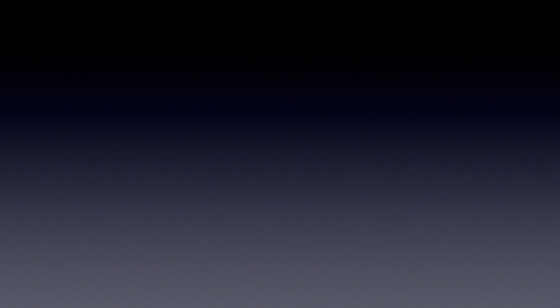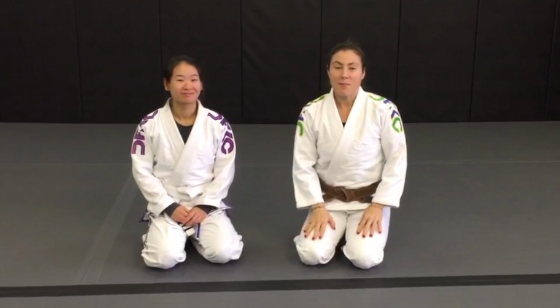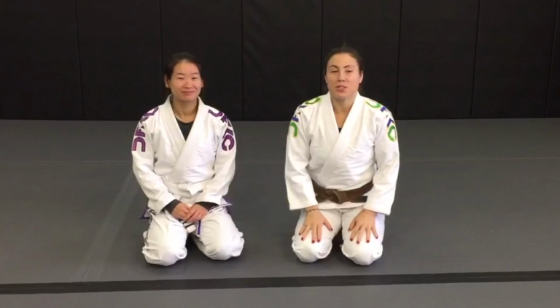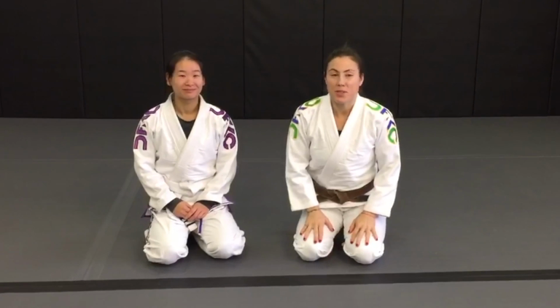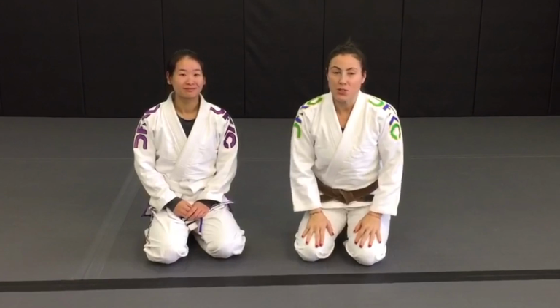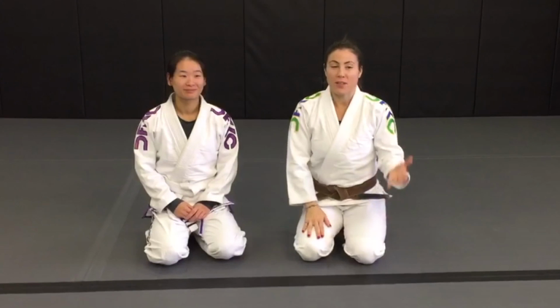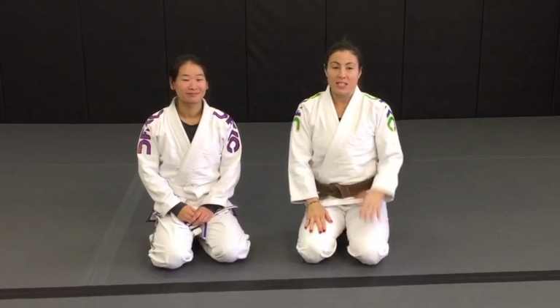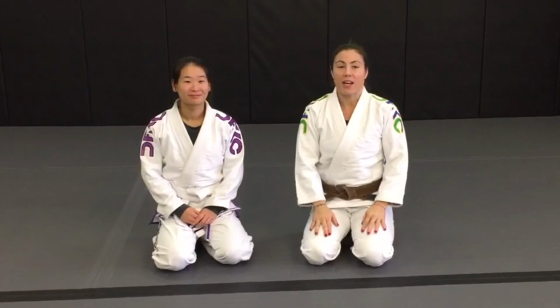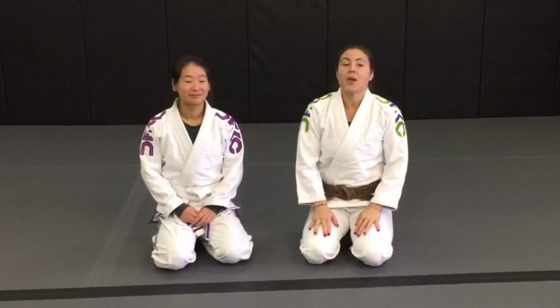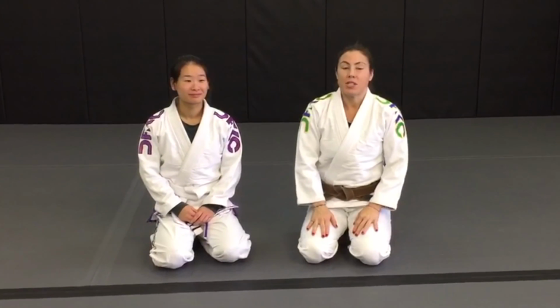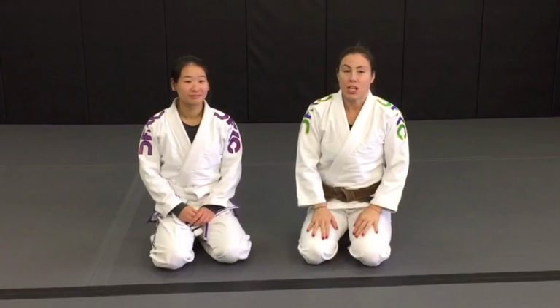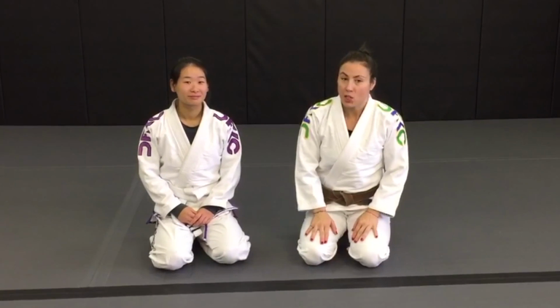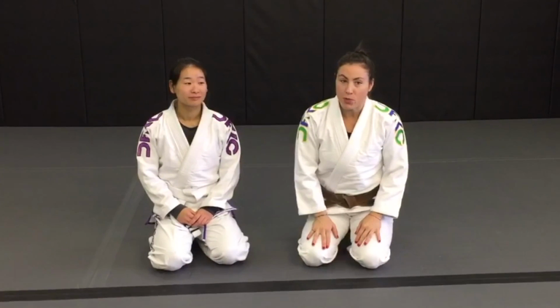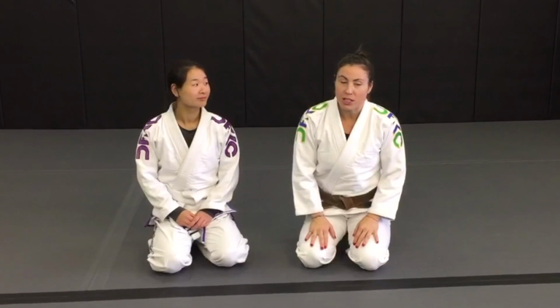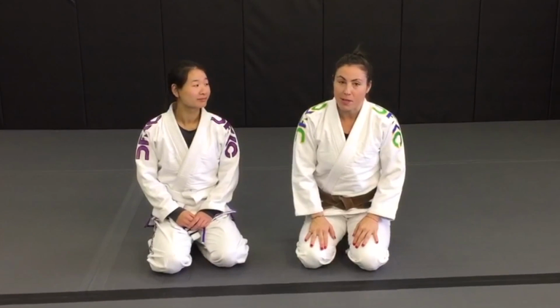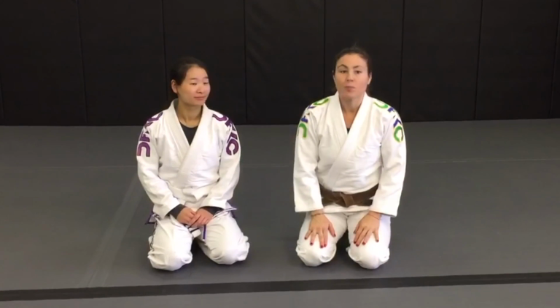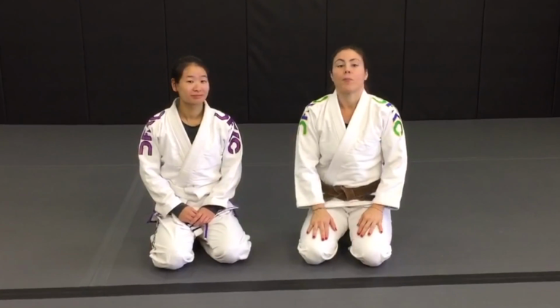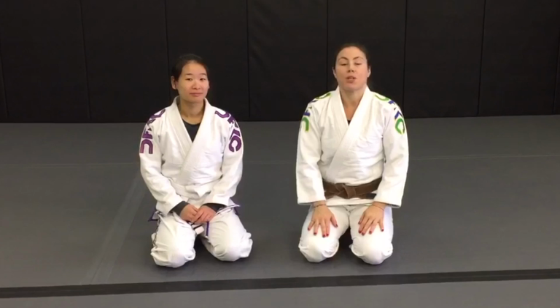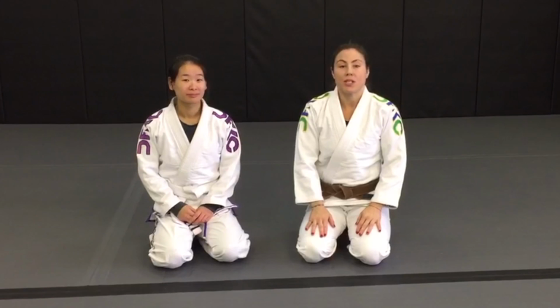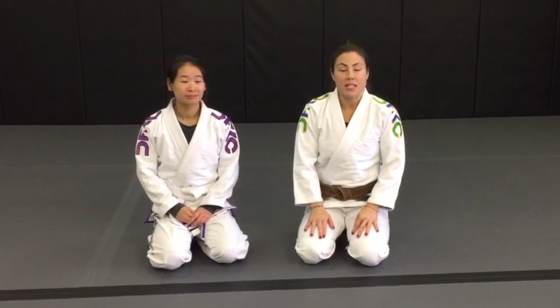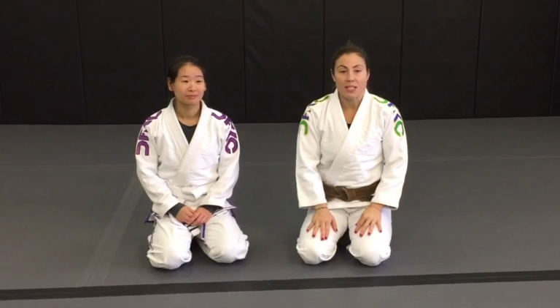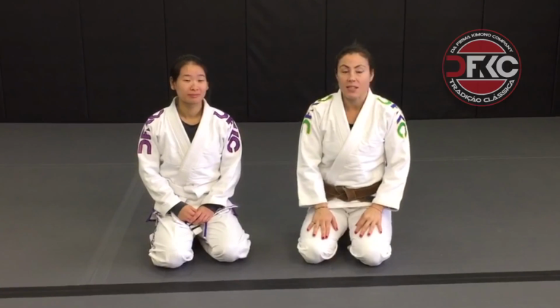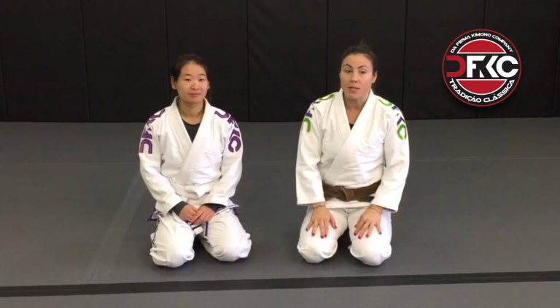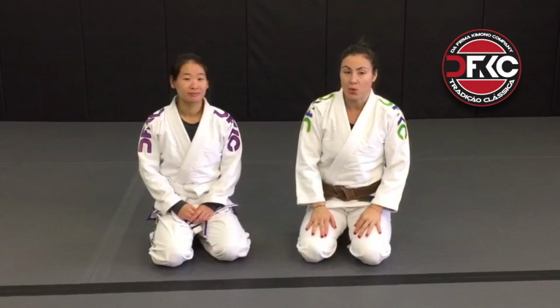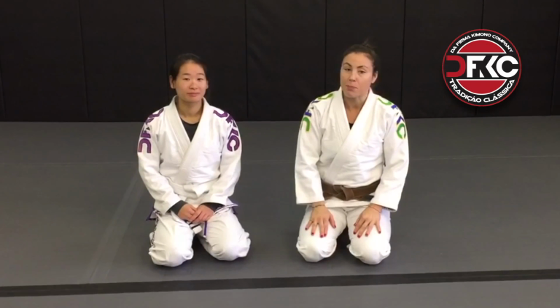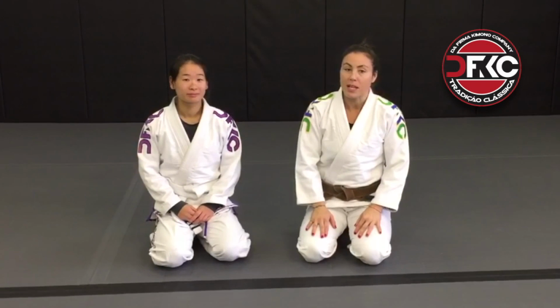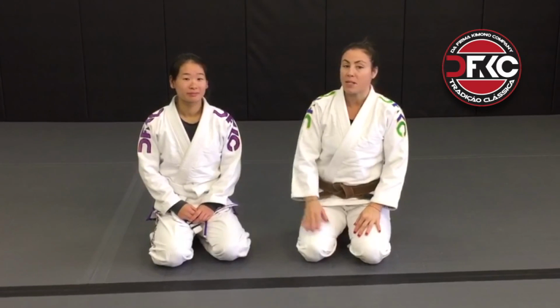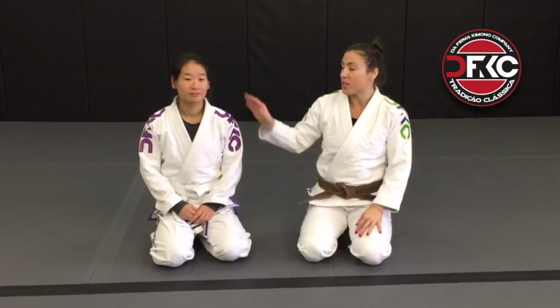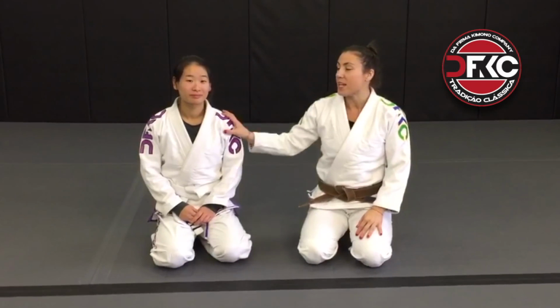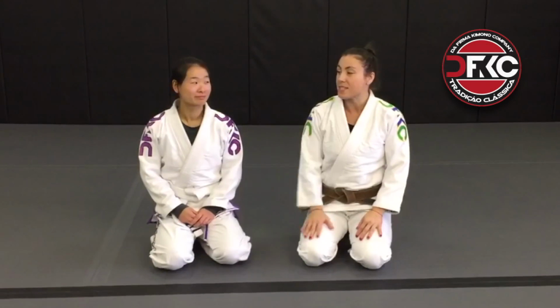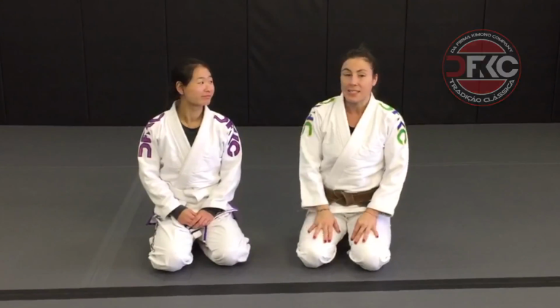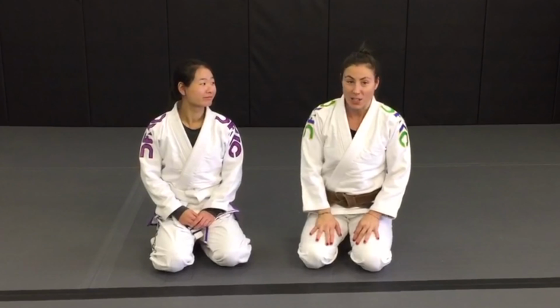Hi, my name is Jane Rinaldo, trained out of East Van BJJ, Vancouver, British Columbia. My sponsor is DFKC, the Firma Kimono Company, and my special guest today is Danny Law.